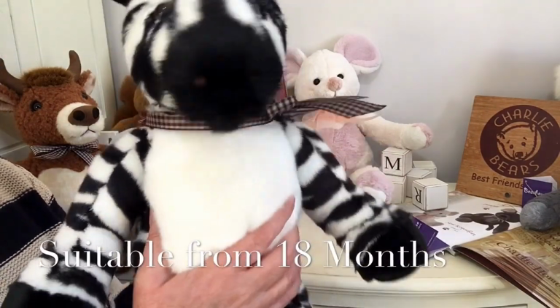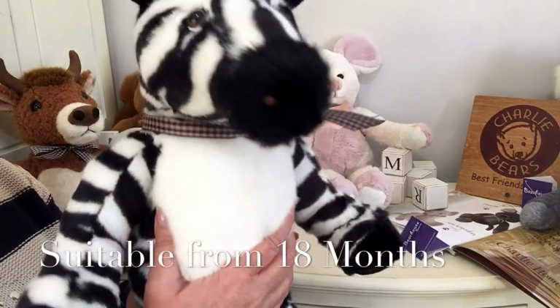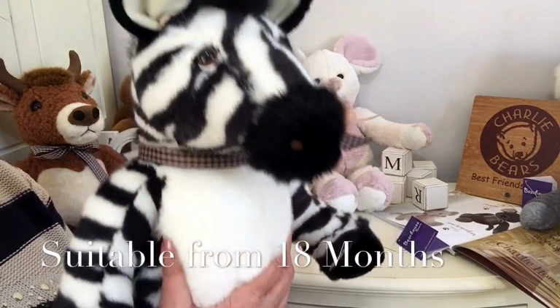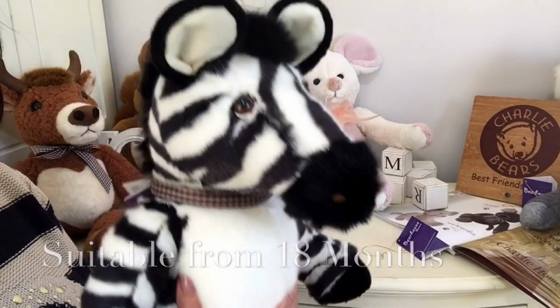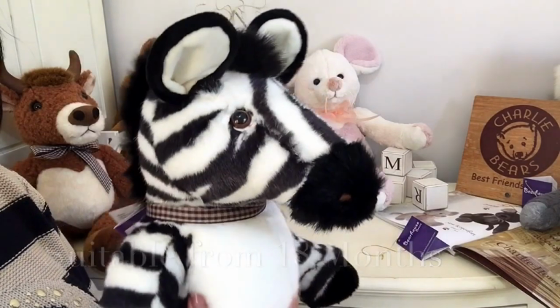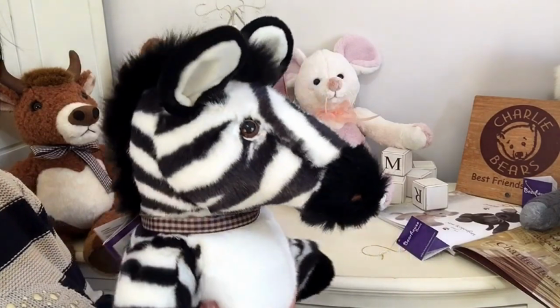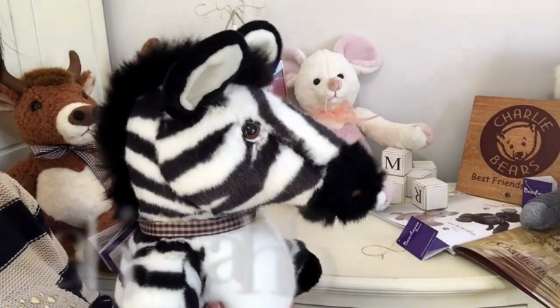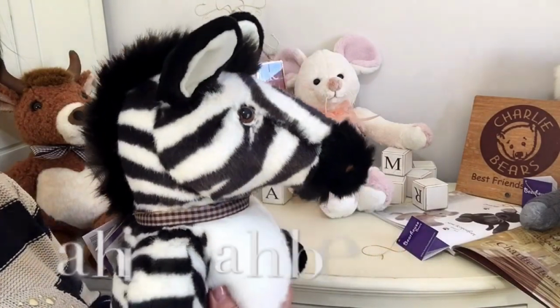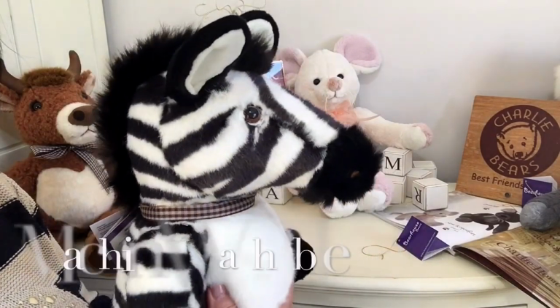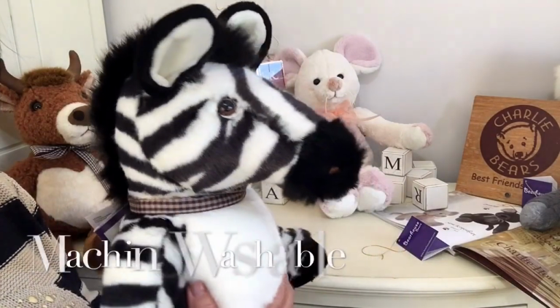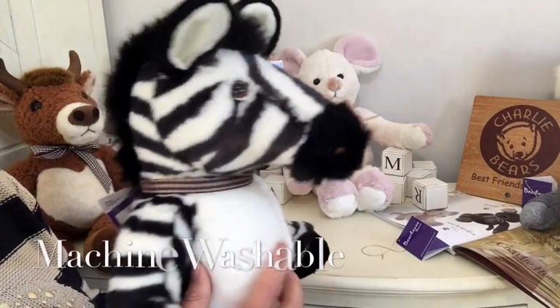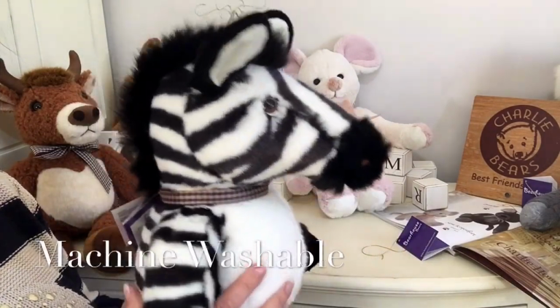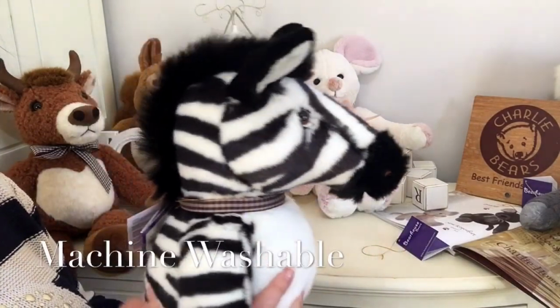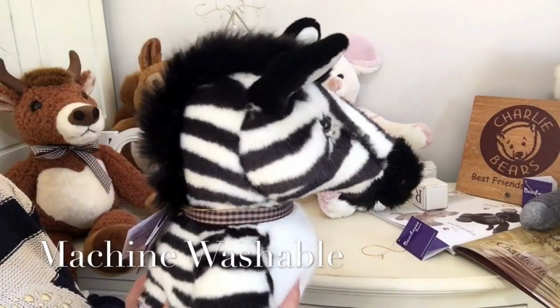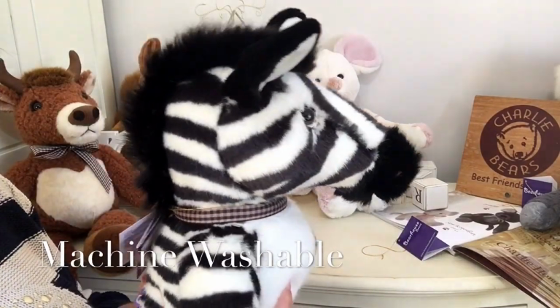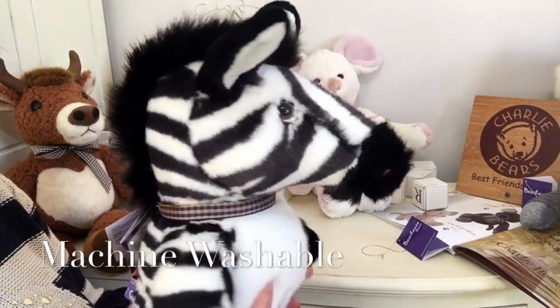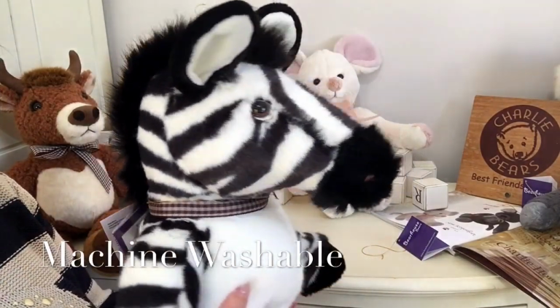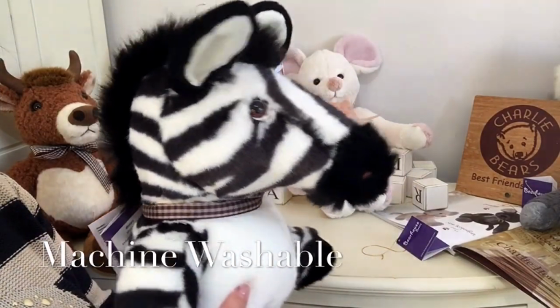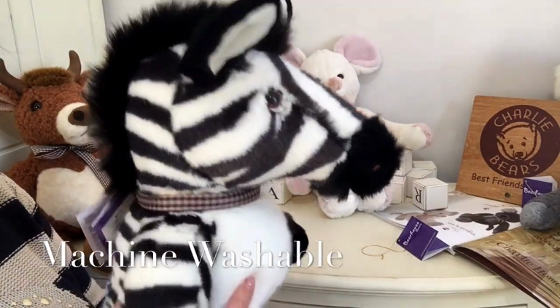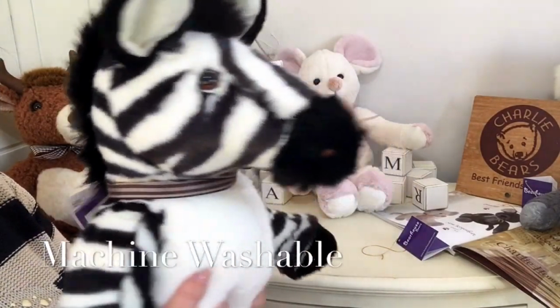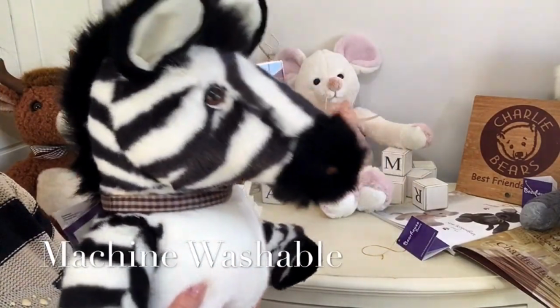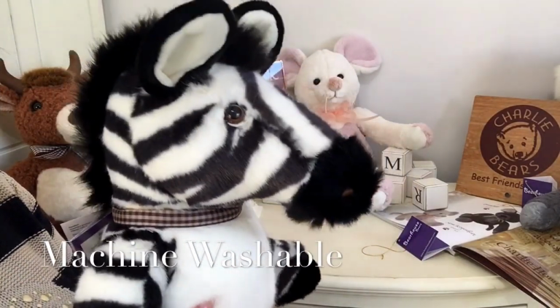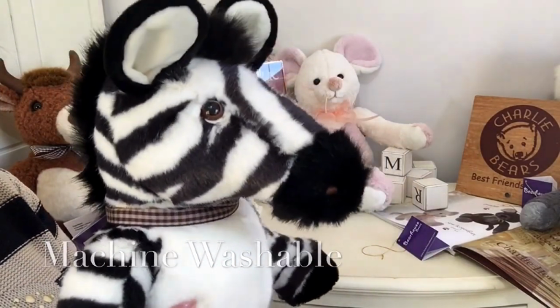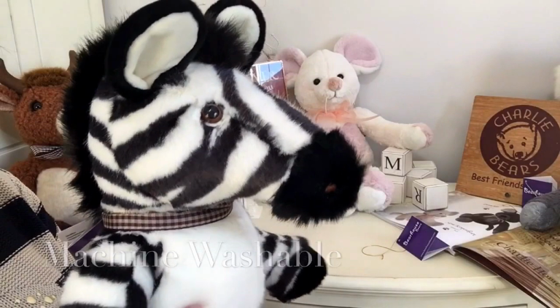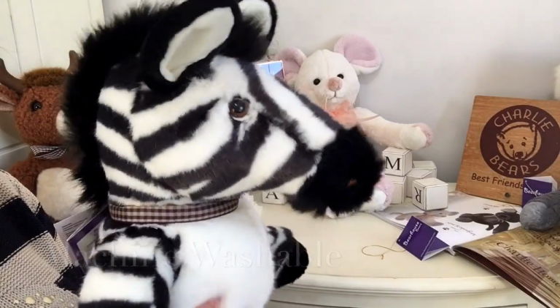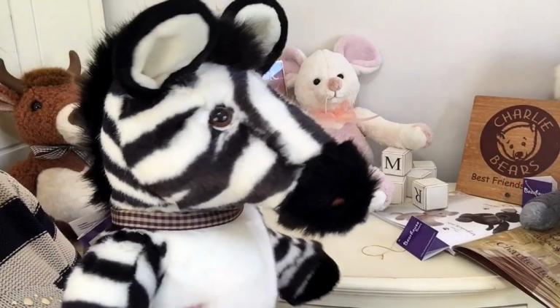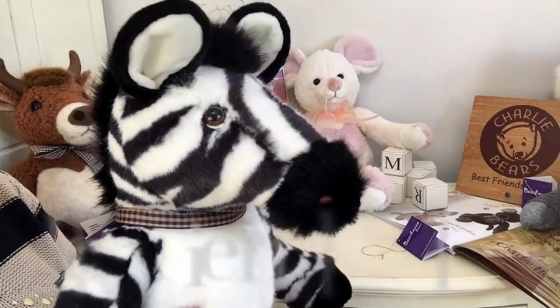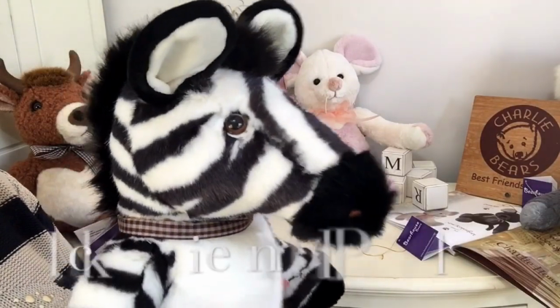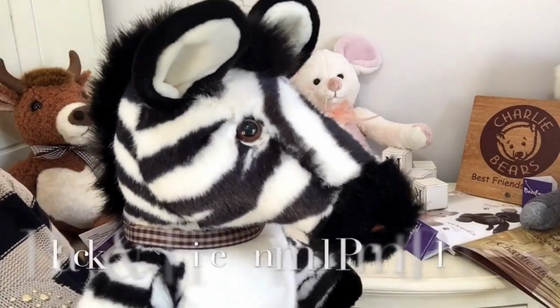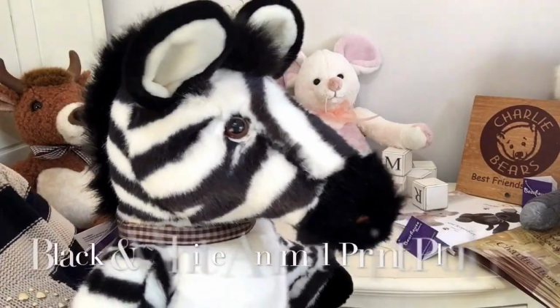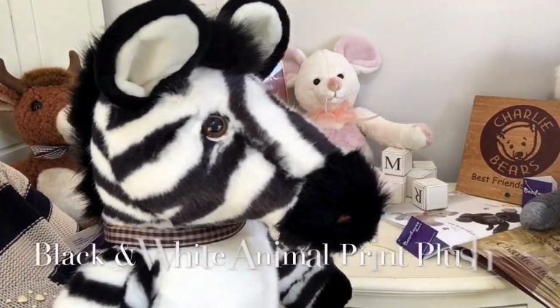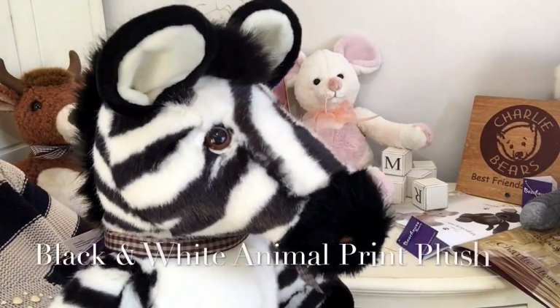He's machine washable, which means that you can put him in a machine if he's enjoyed having a bit of a play around with his playmates.